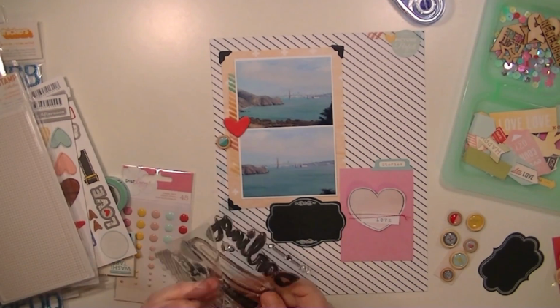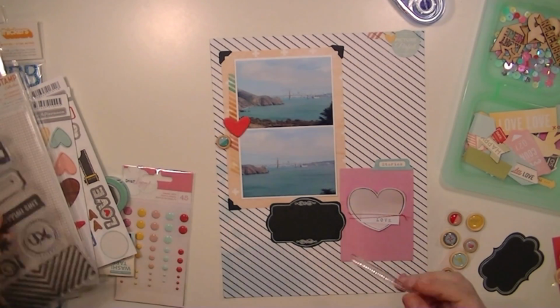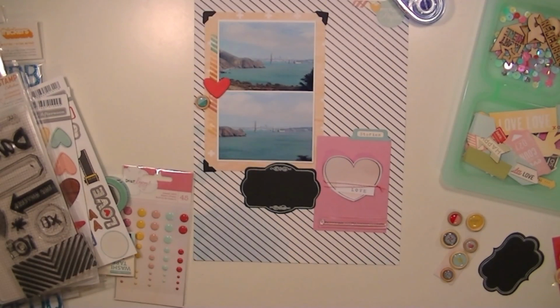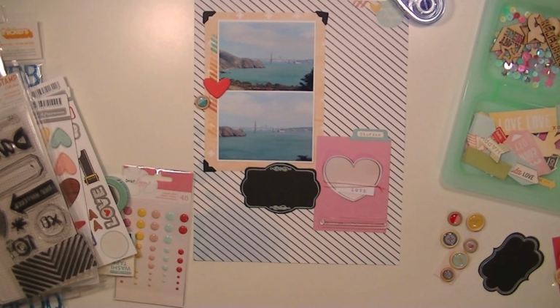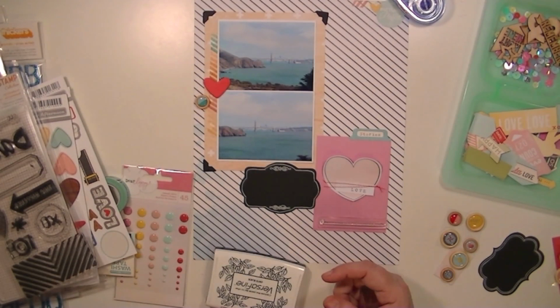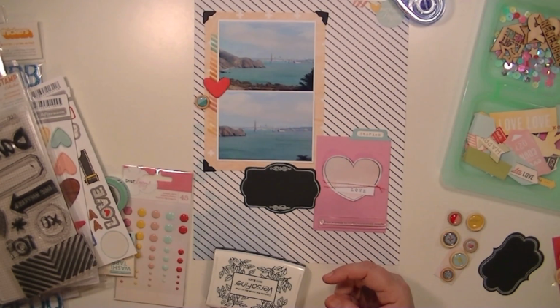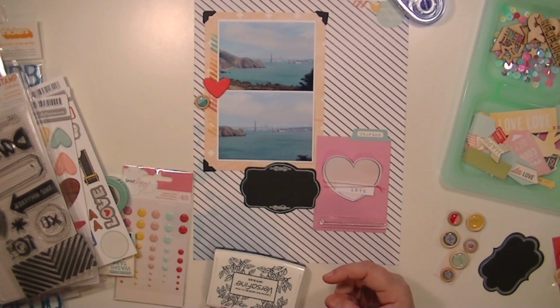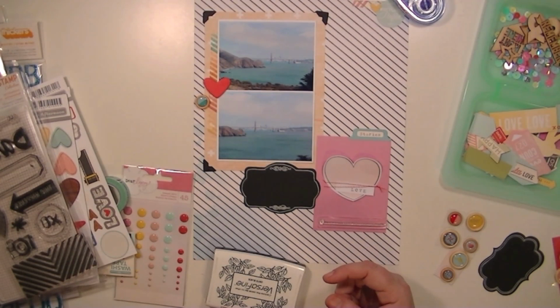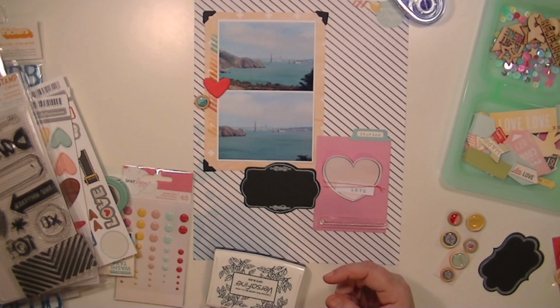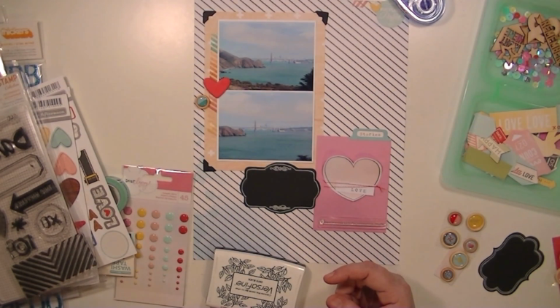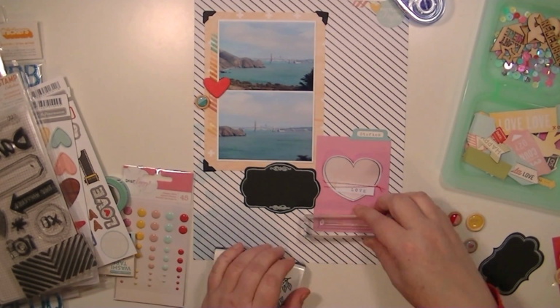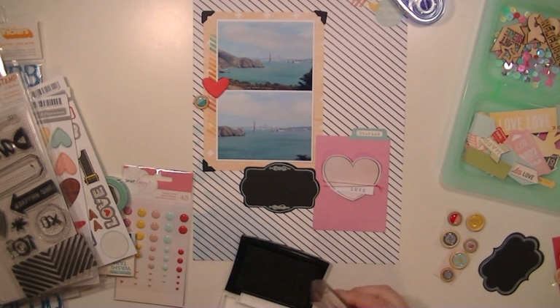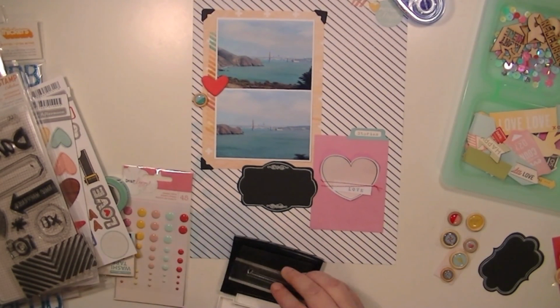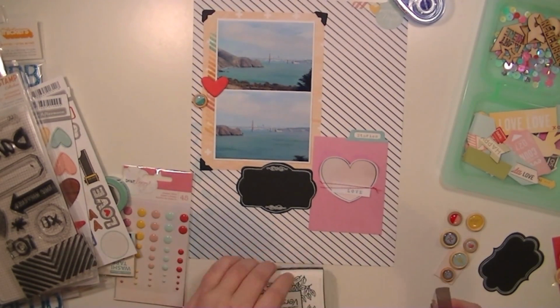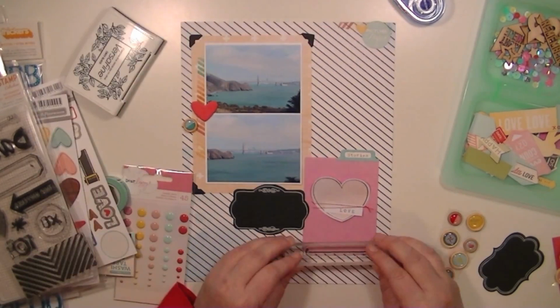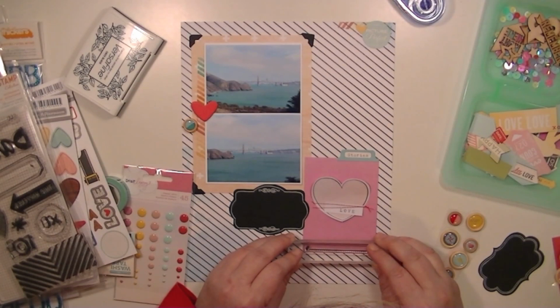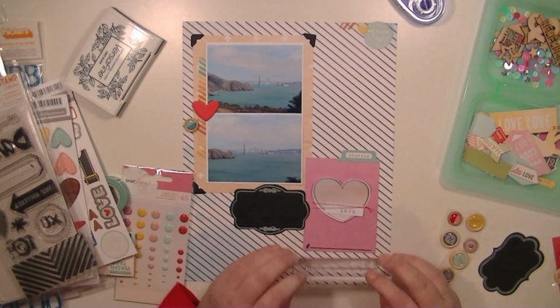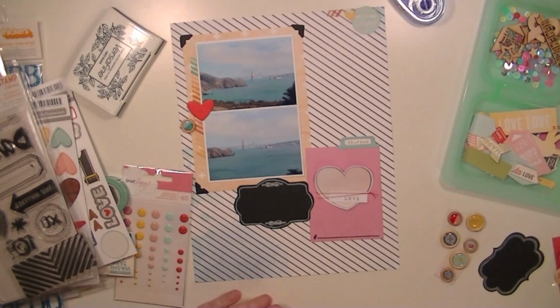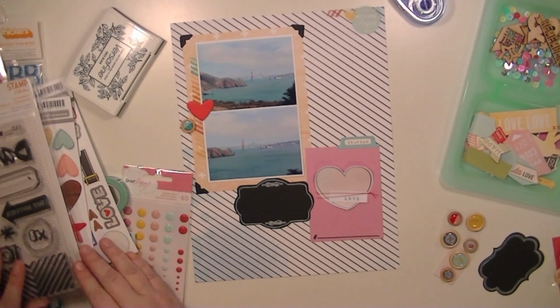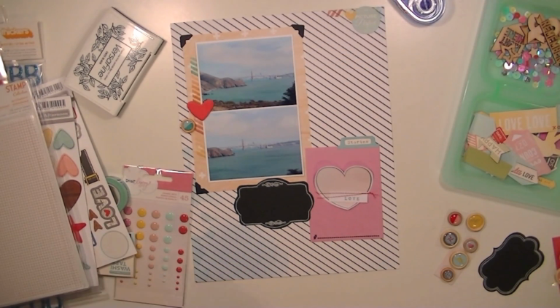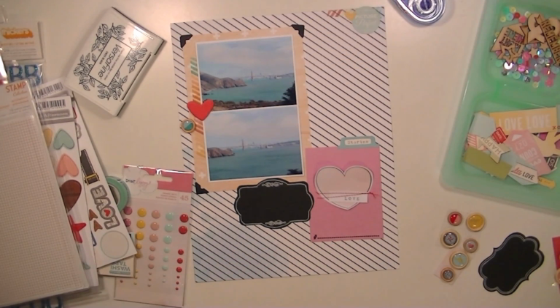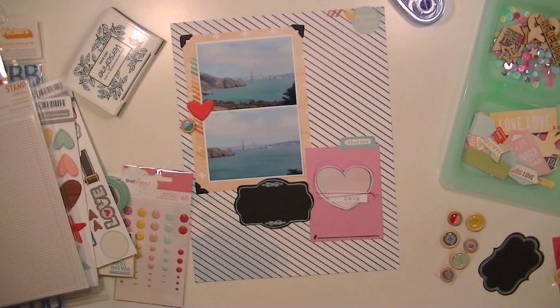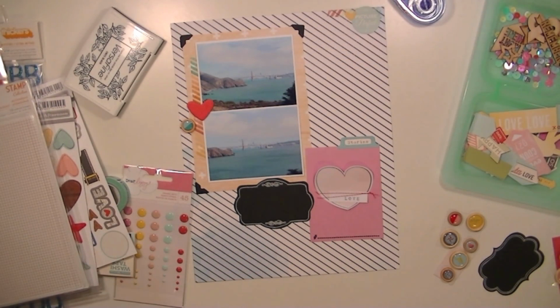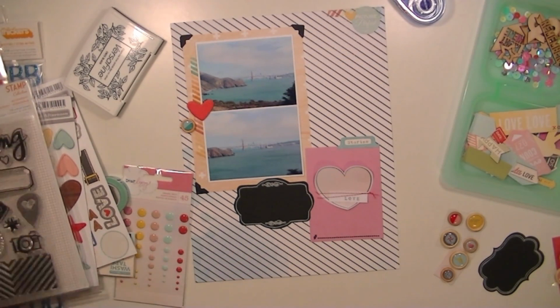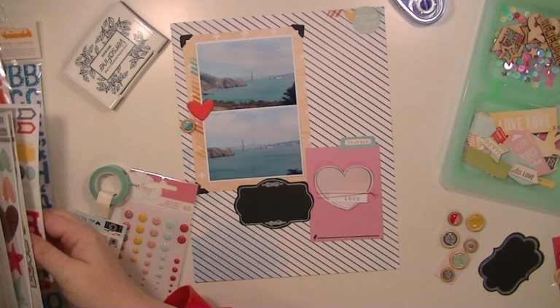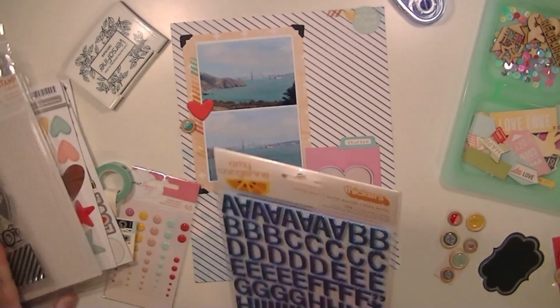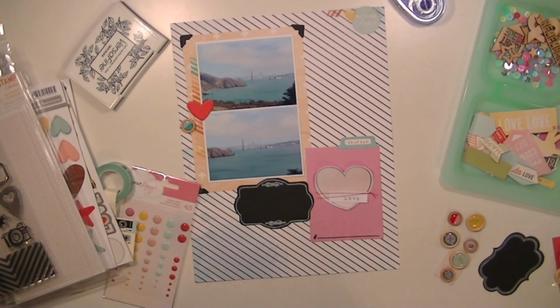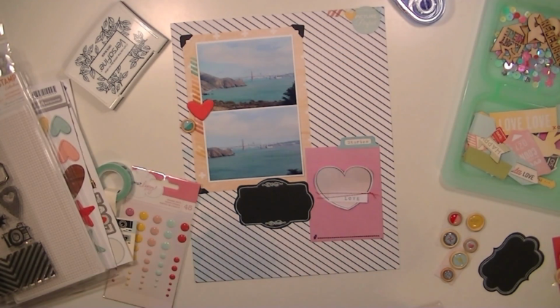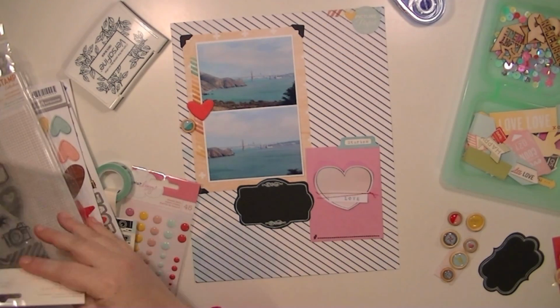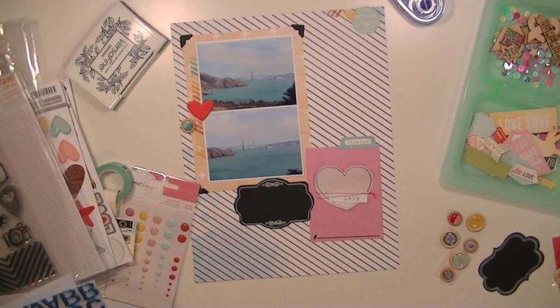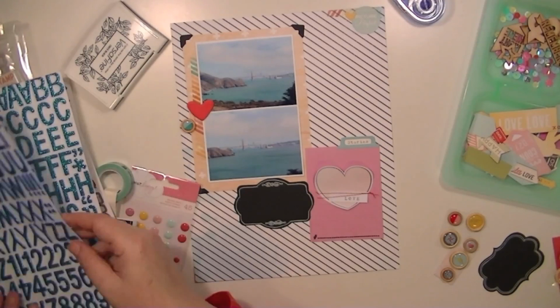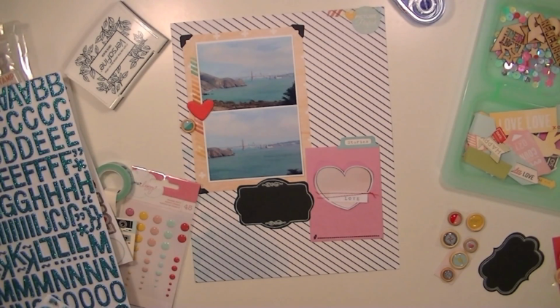And then I'm going to stamp this. I love this hashtag with the dotted line stamp. I've used it a ton, and I'm going to use it again here.